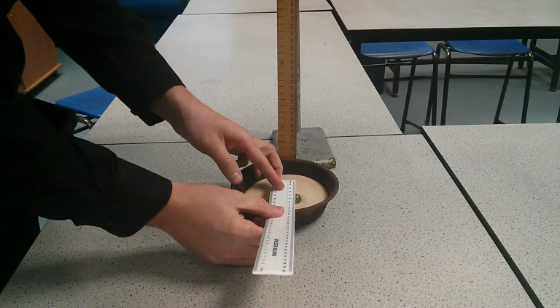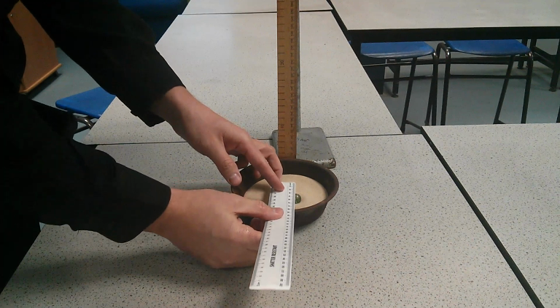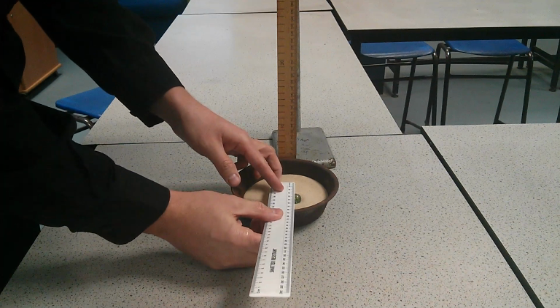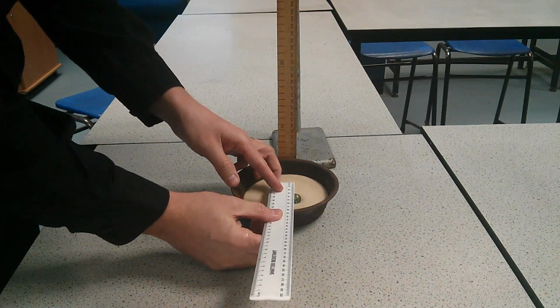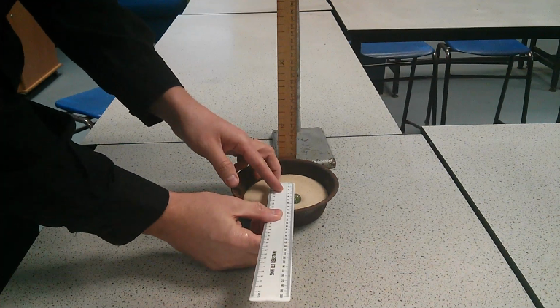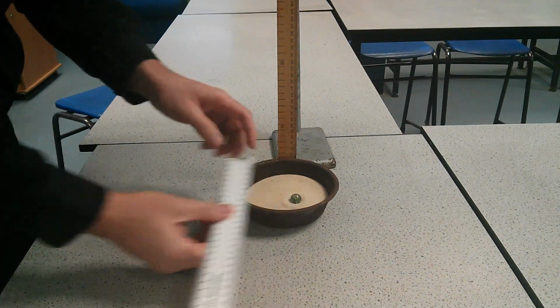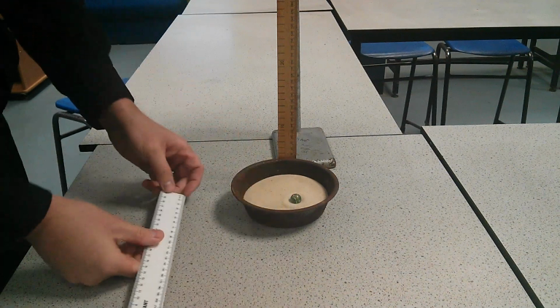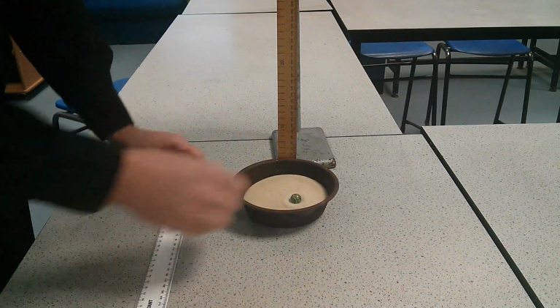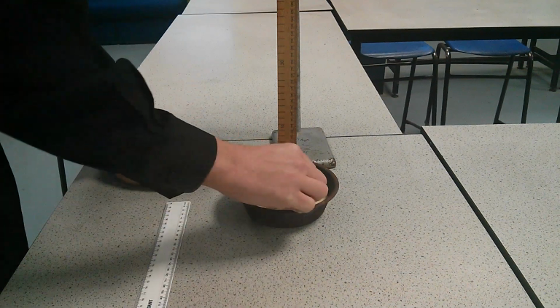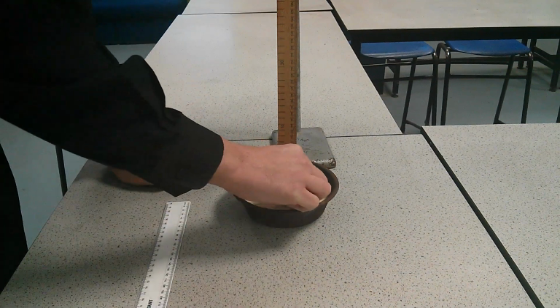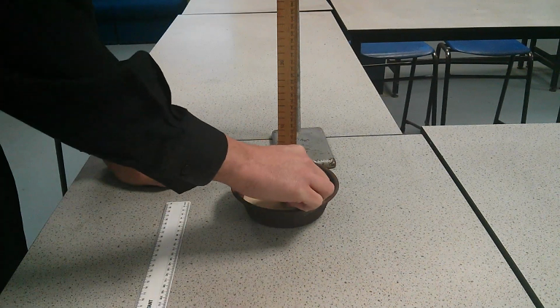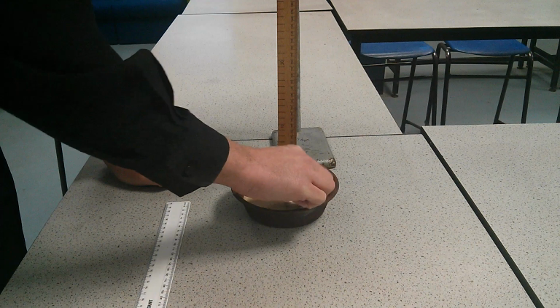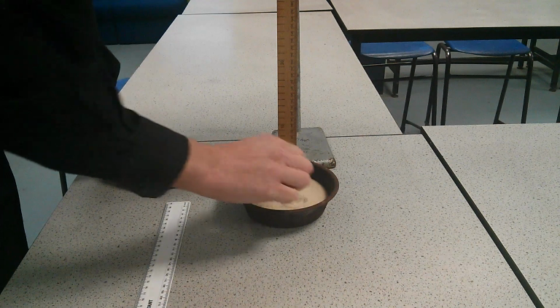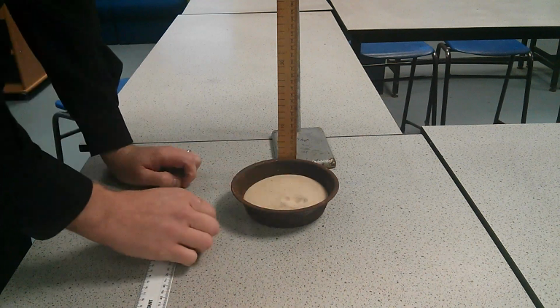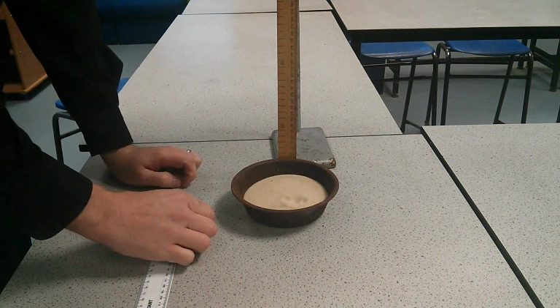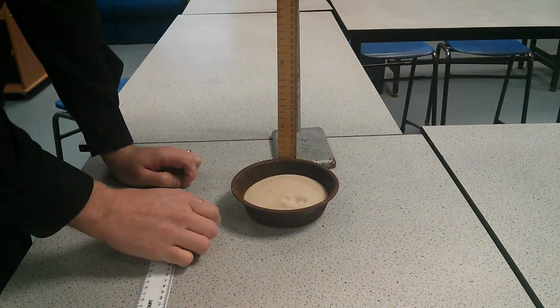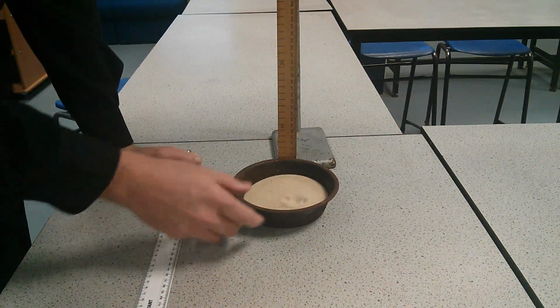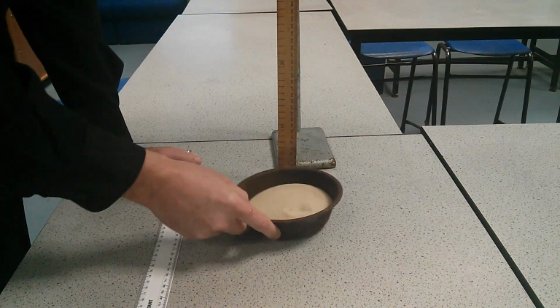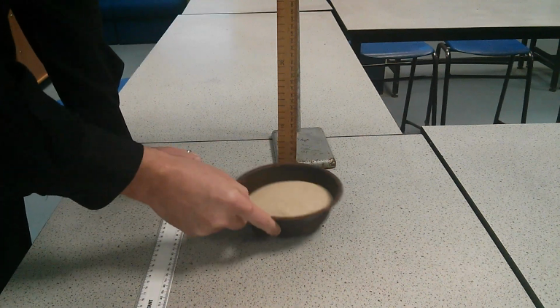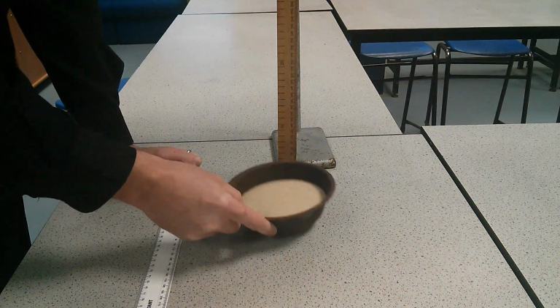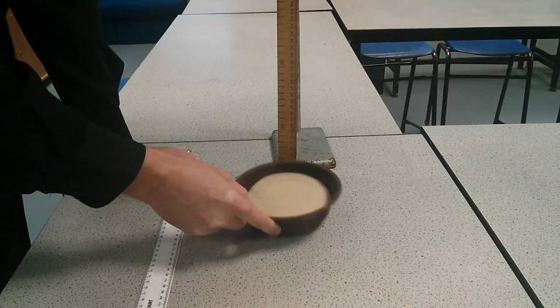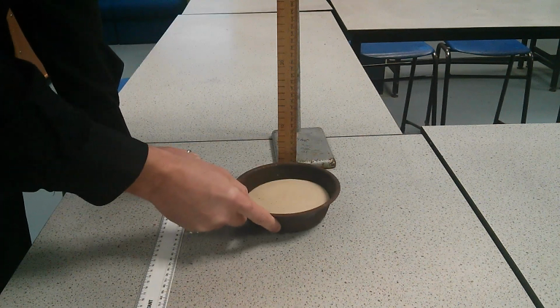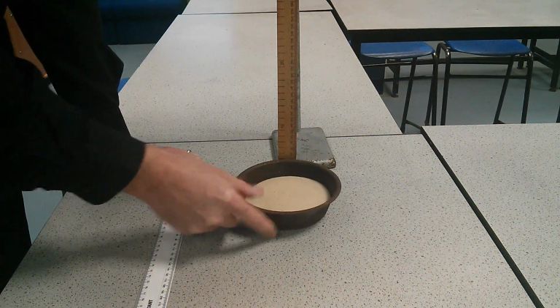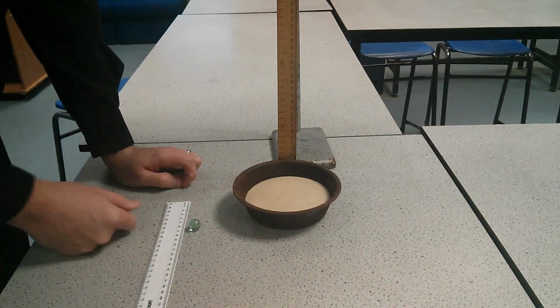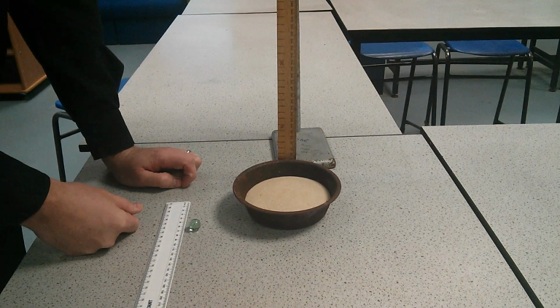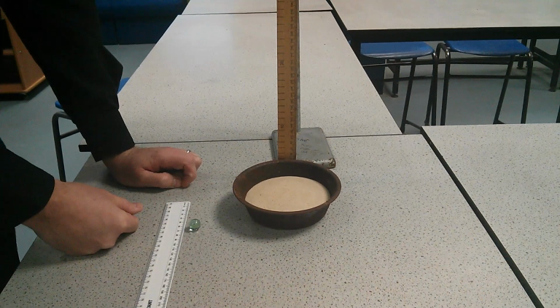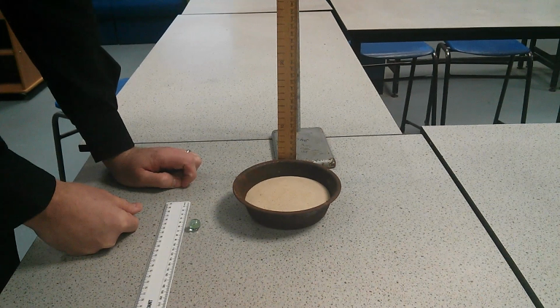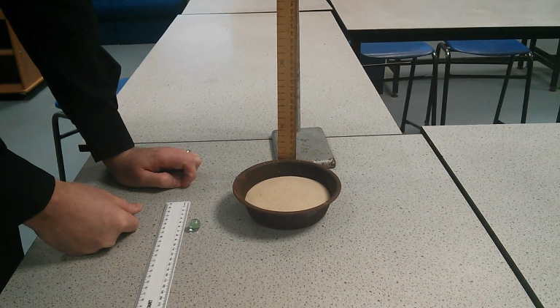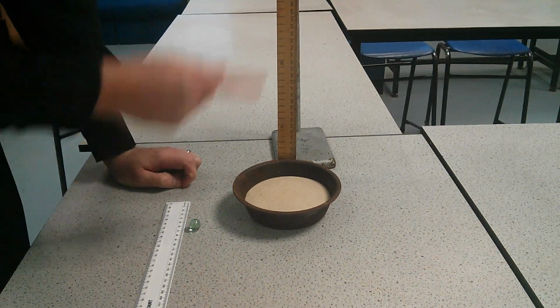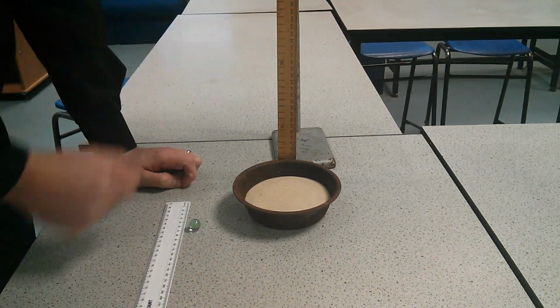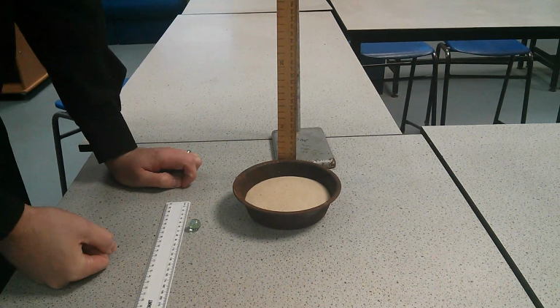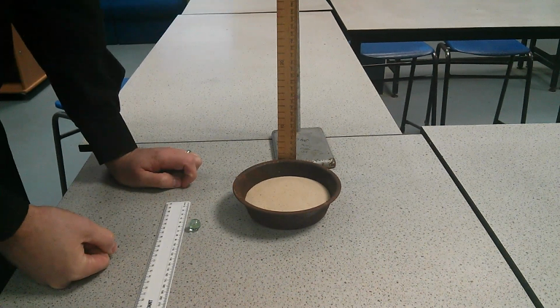So we put our ruler in, record it down, and we write down our diameter — in that case it was 30 millimetres. Then give it a shake and then we start again and we go up to a different height.